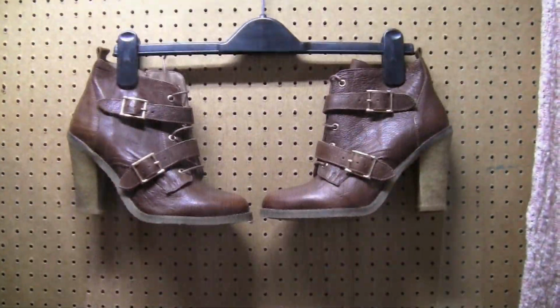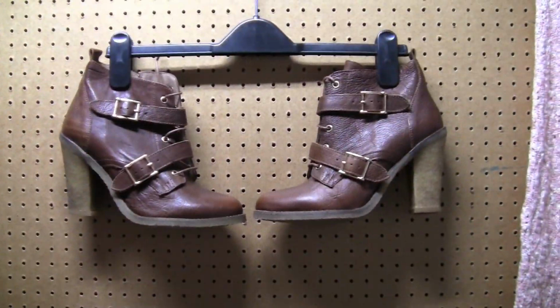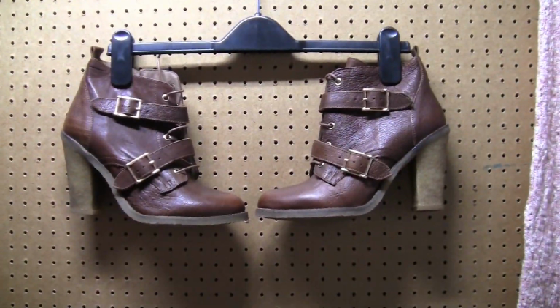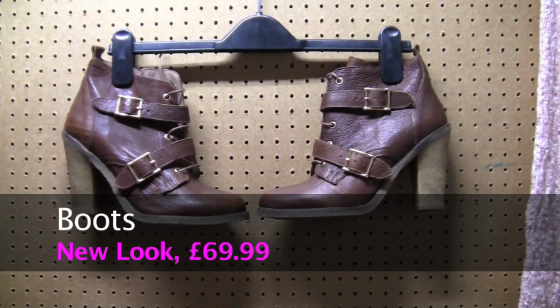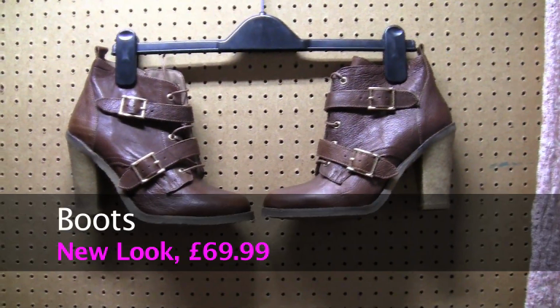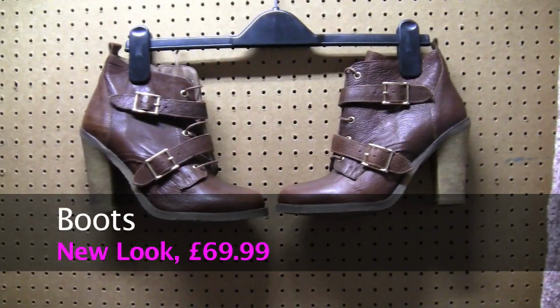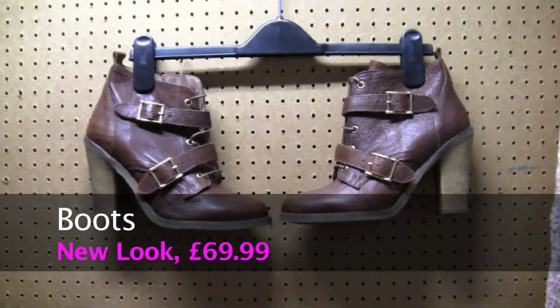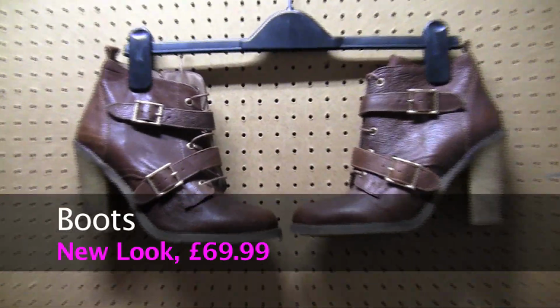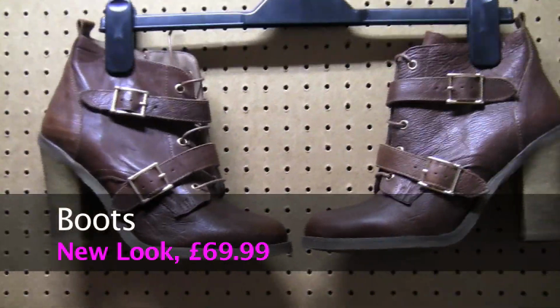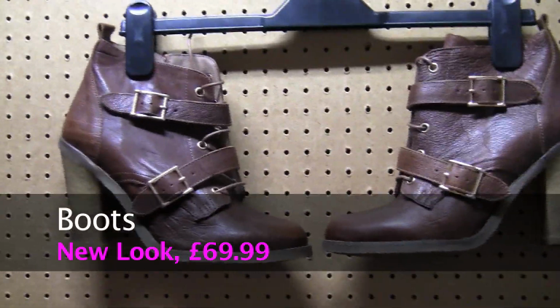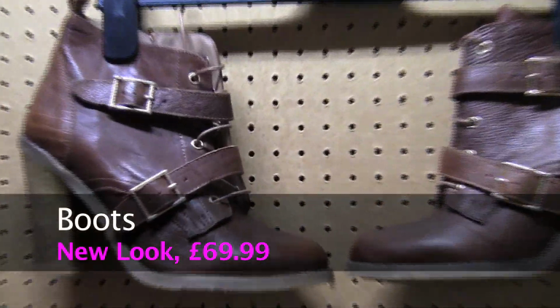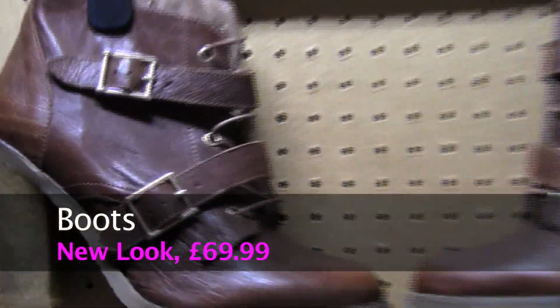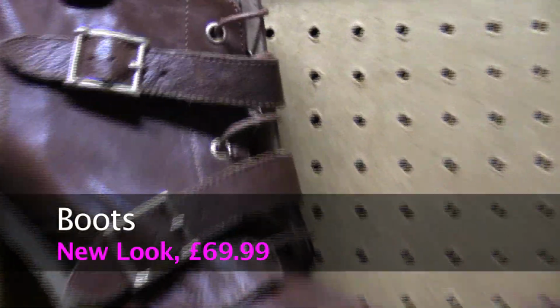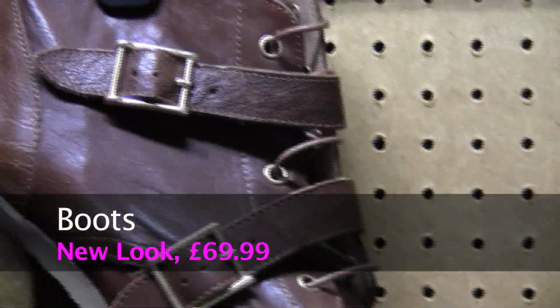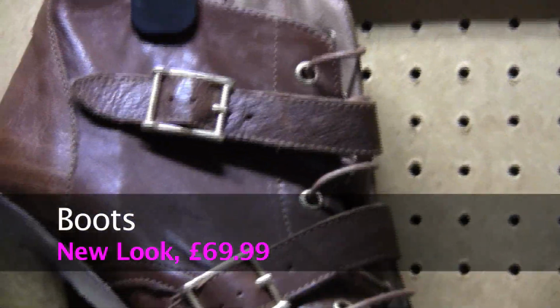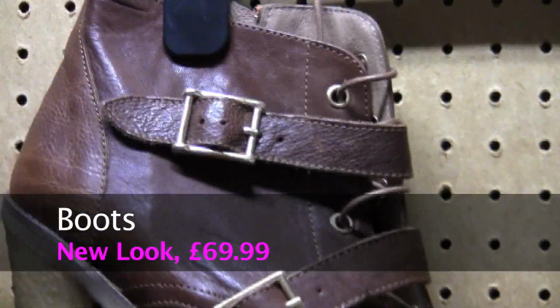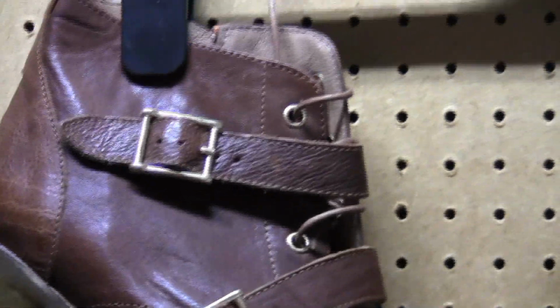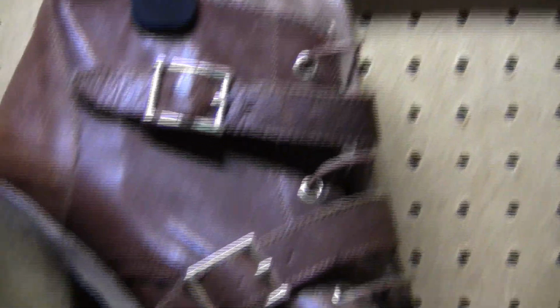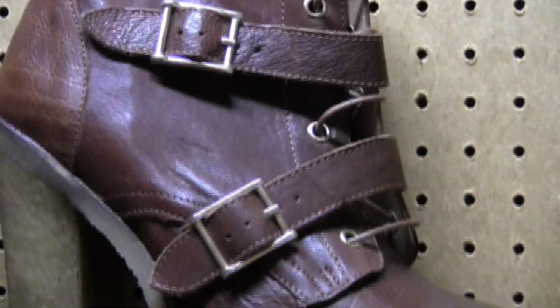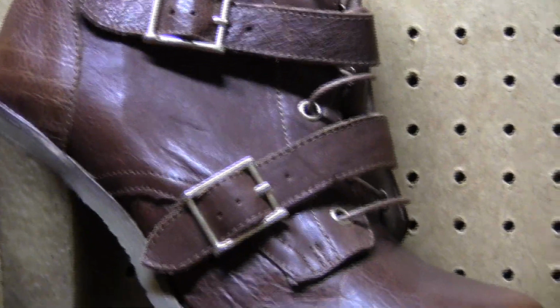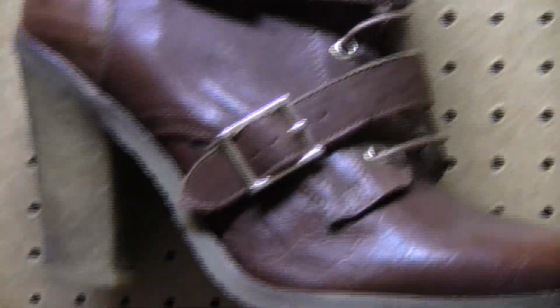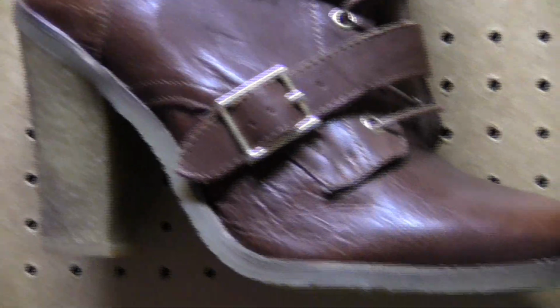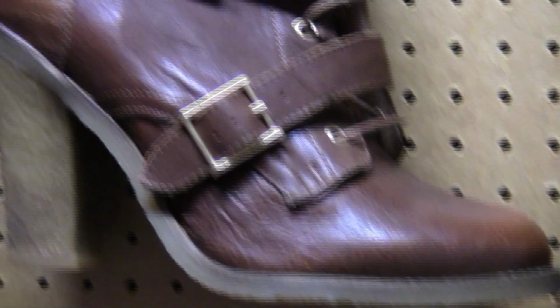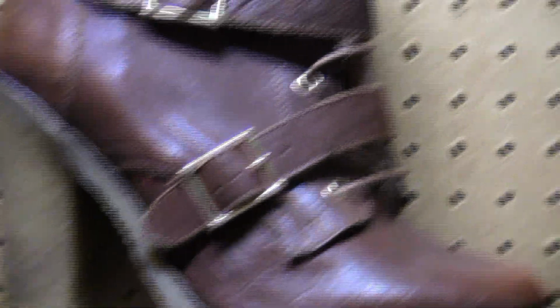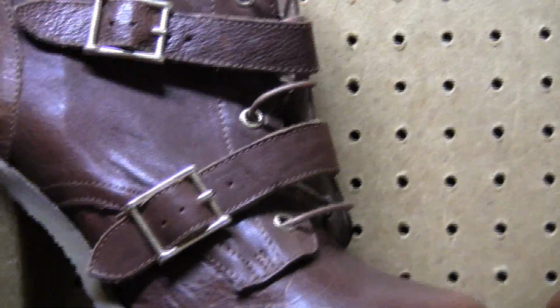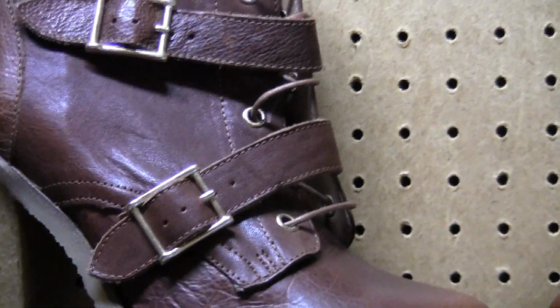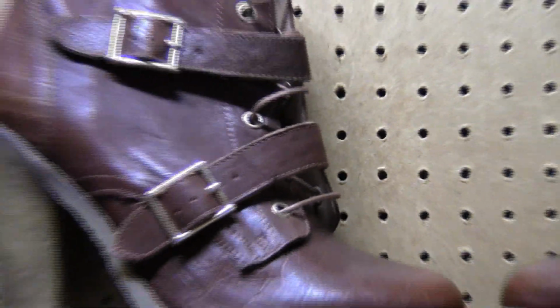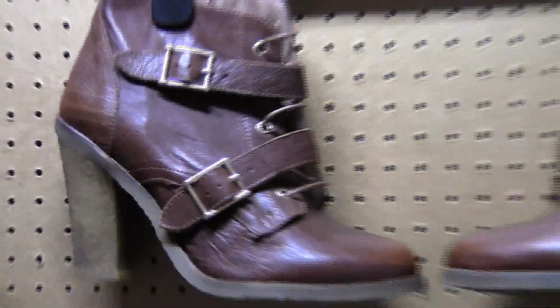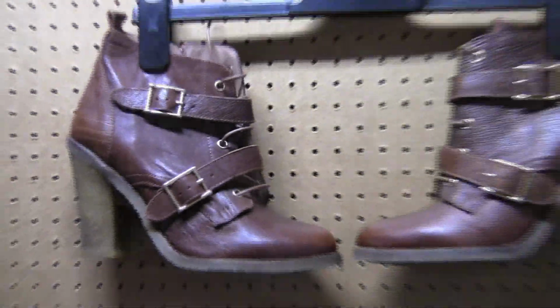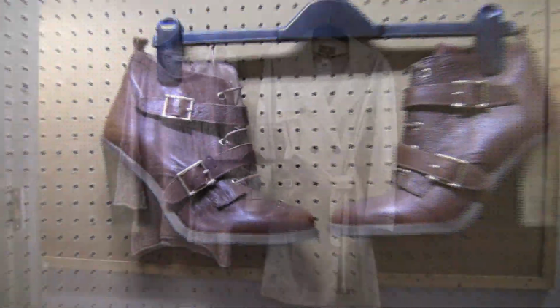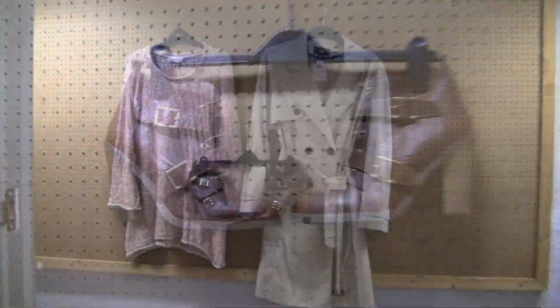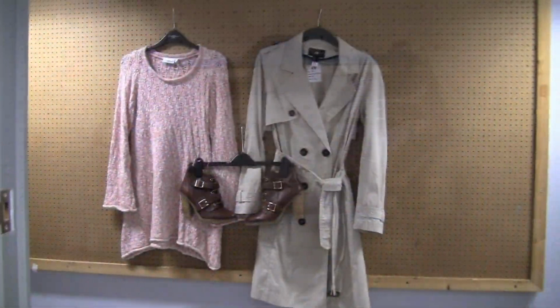Ankle boots are a great option for this time of year. They will keep your feet warm and dry, yet don't look too wintry. As the weather gets warmer, try them with bare legs for a more fashion-forward look.